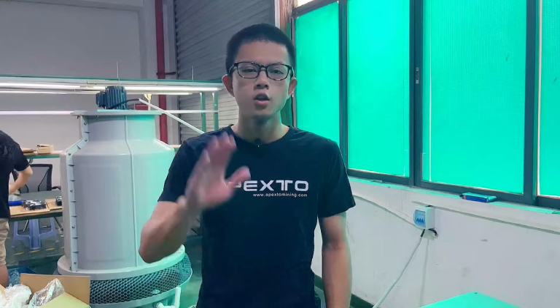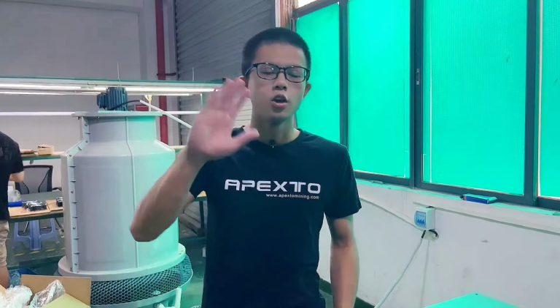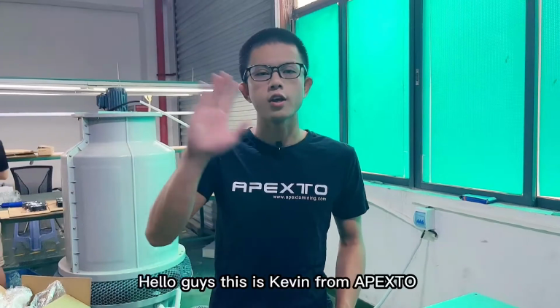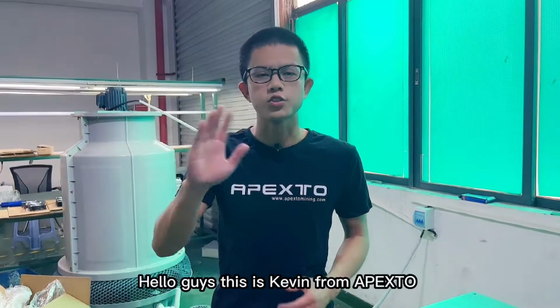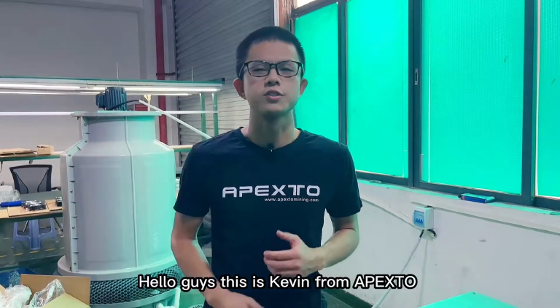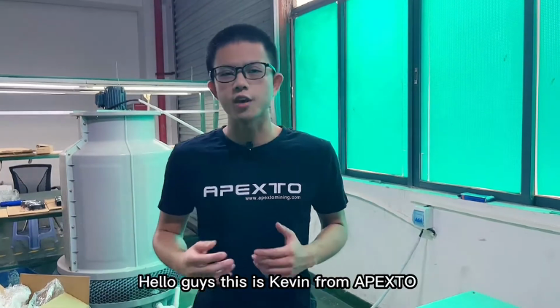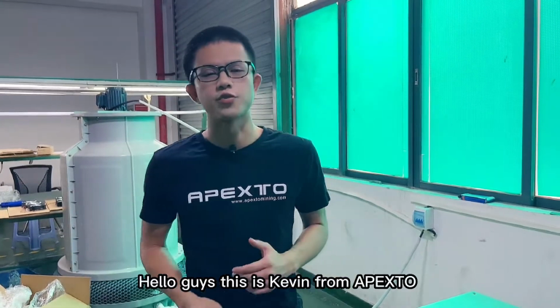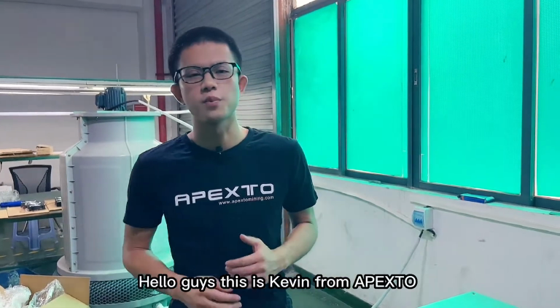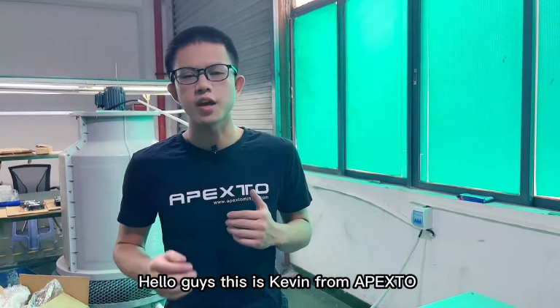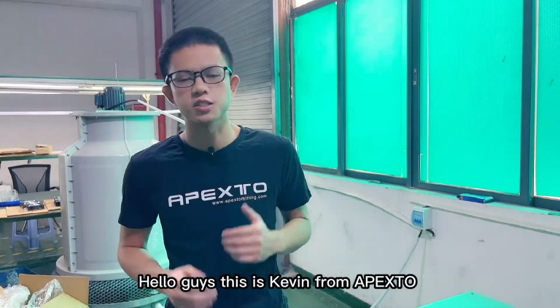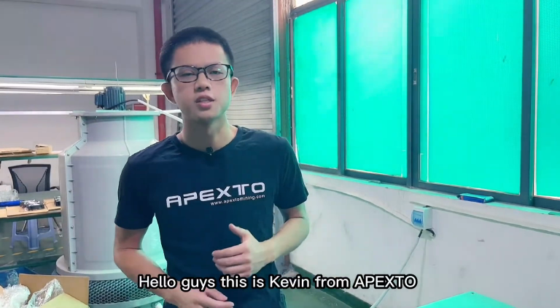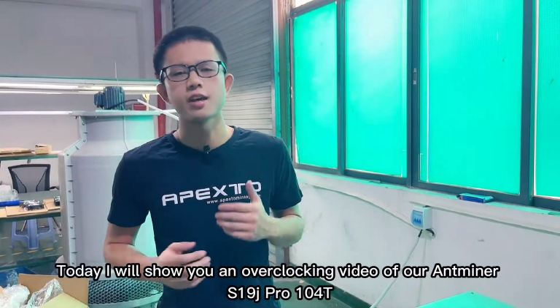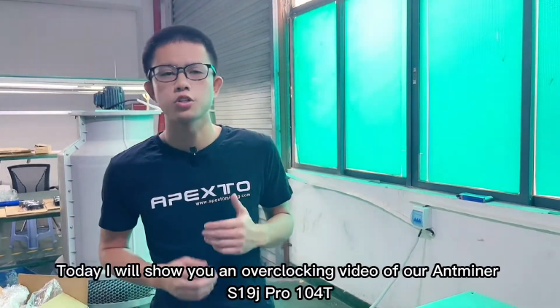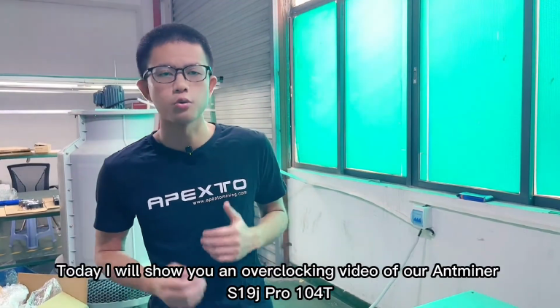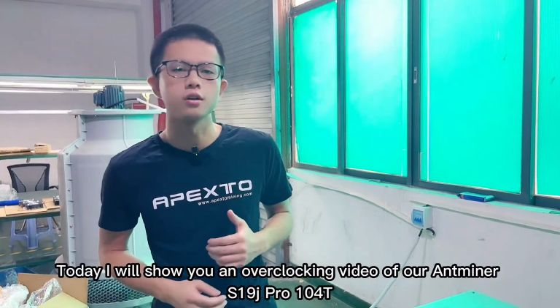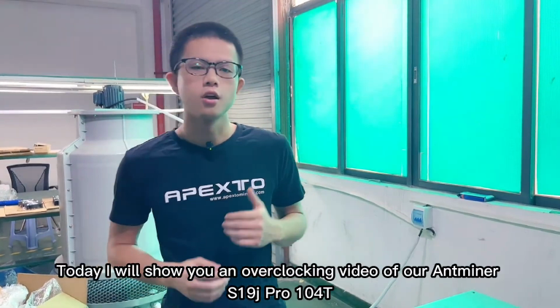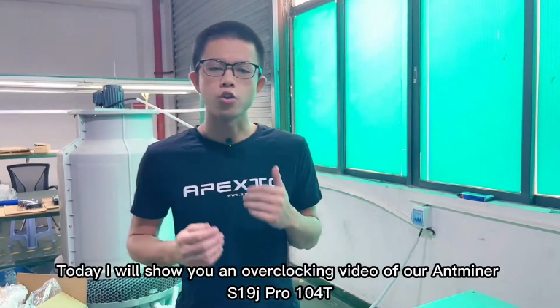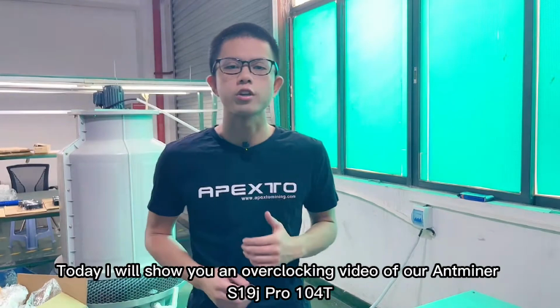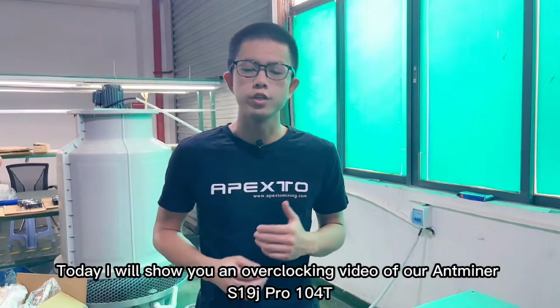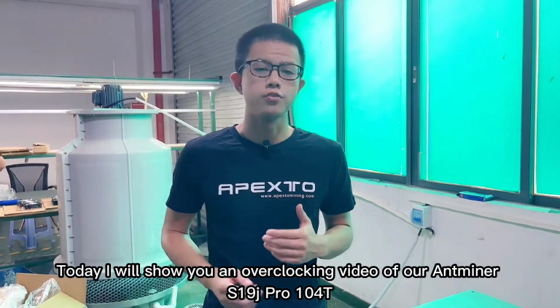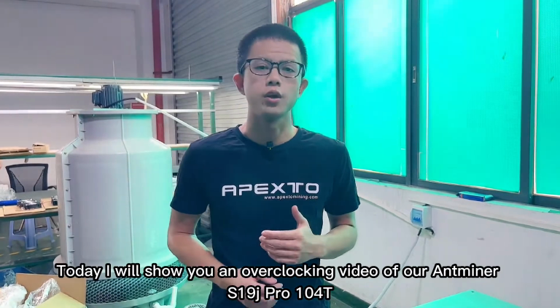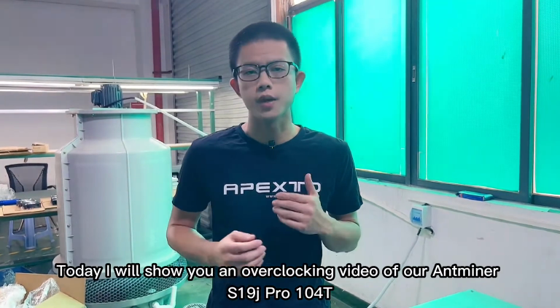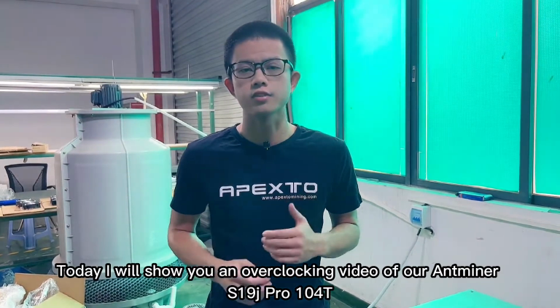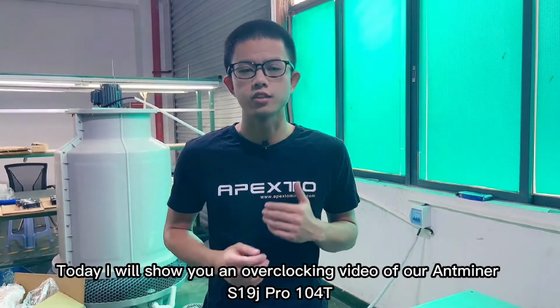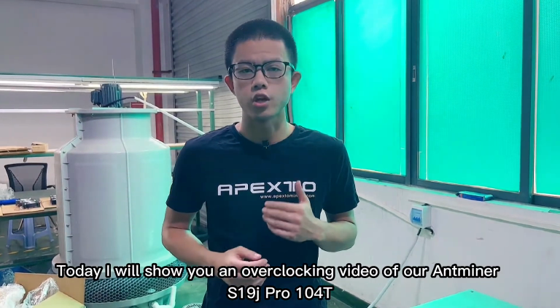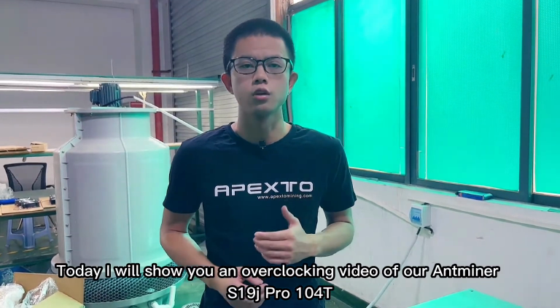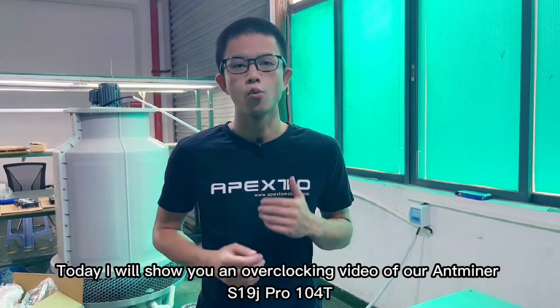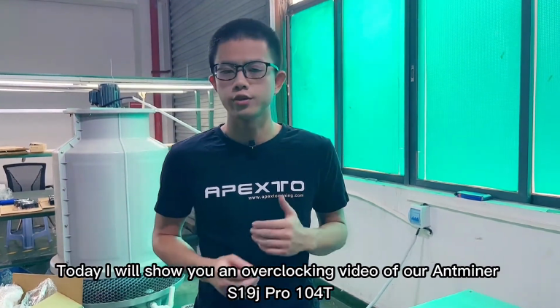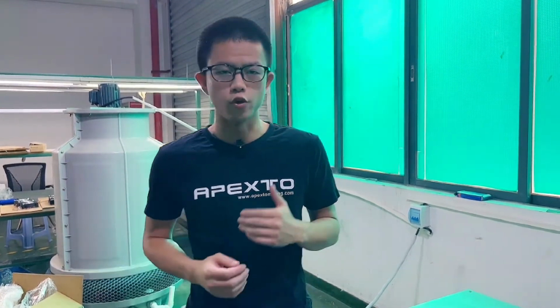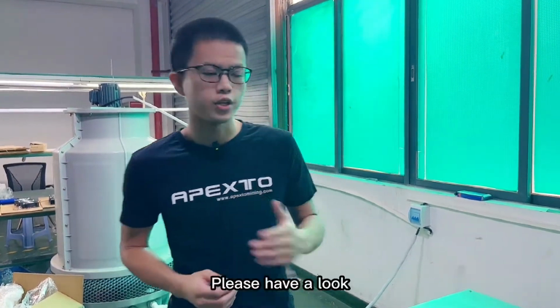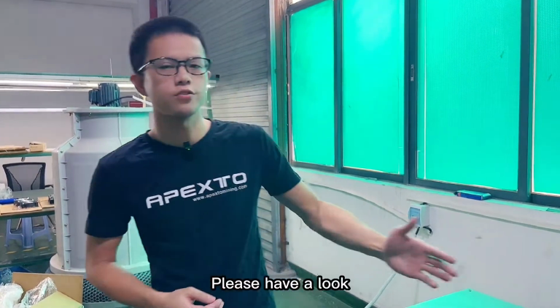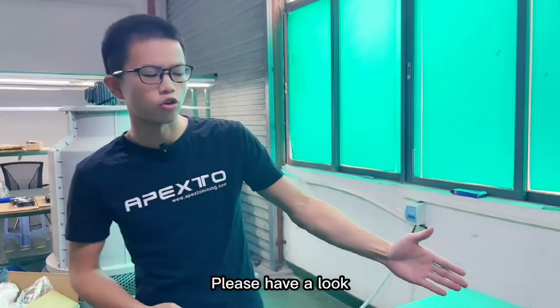Hello guys, this is Kevin from Apex 2. Today I will show you an overclocking video of our 8-19J Pro 104. Please have a look.